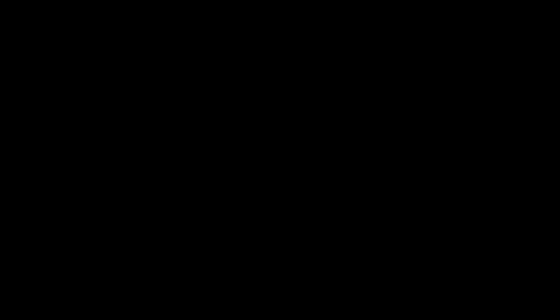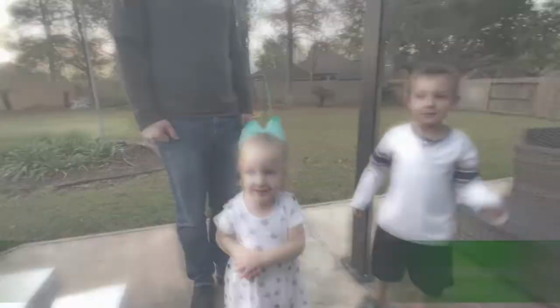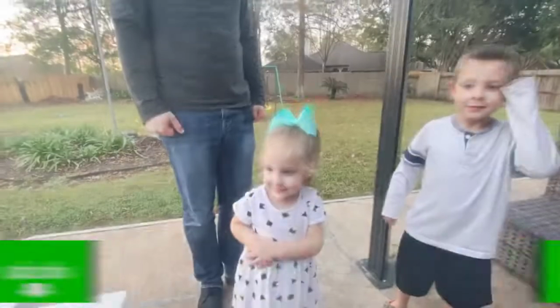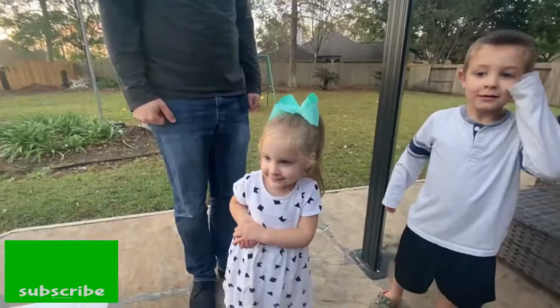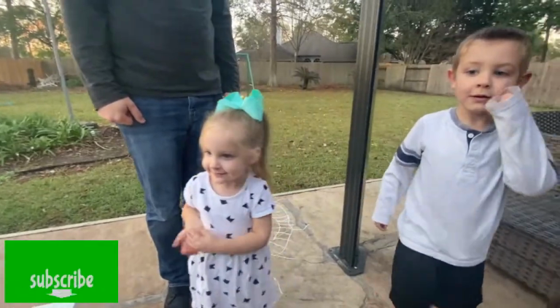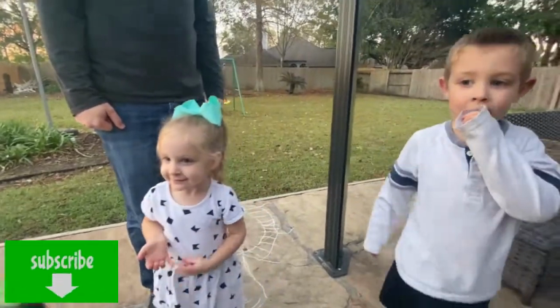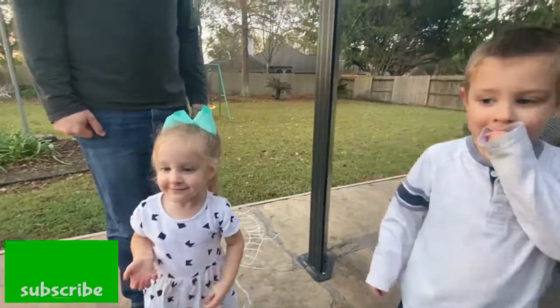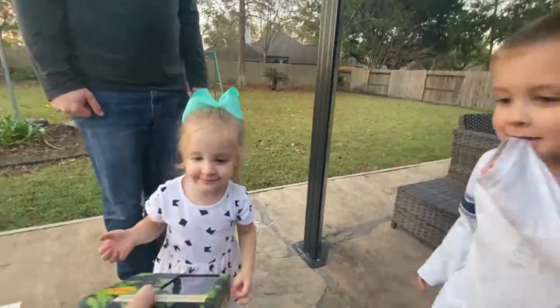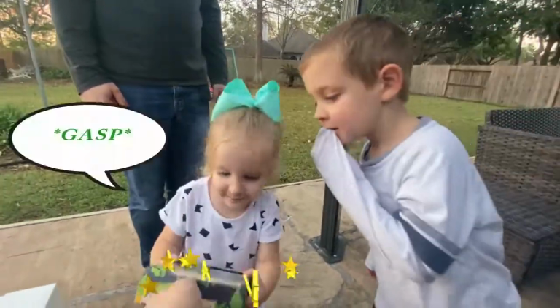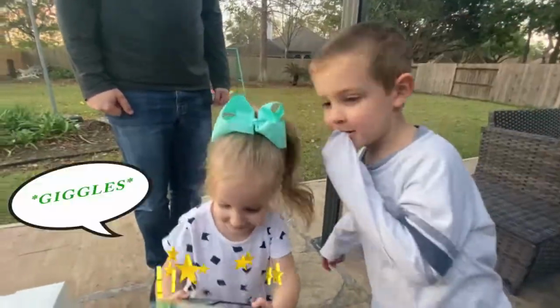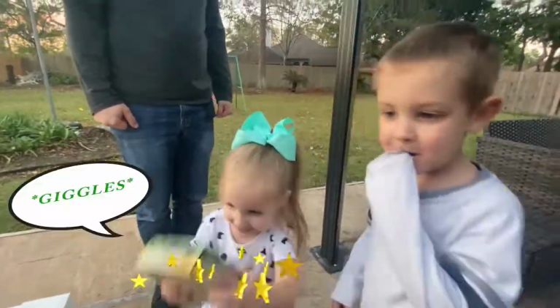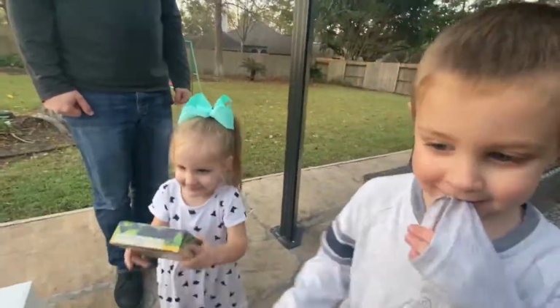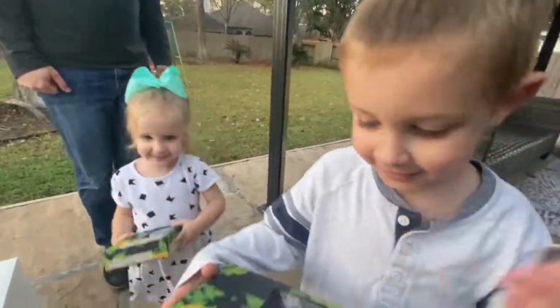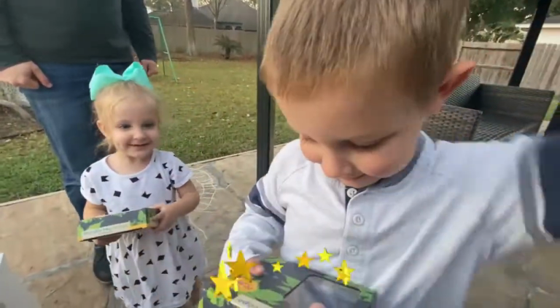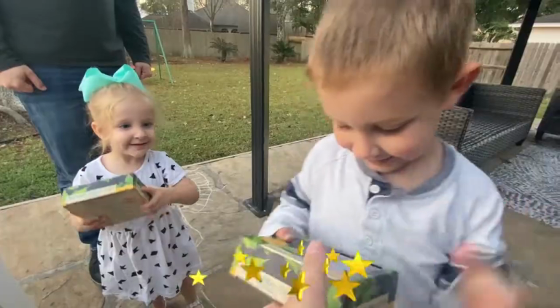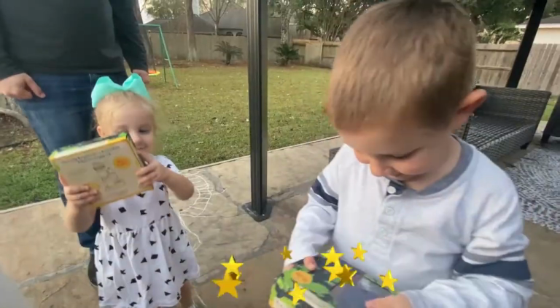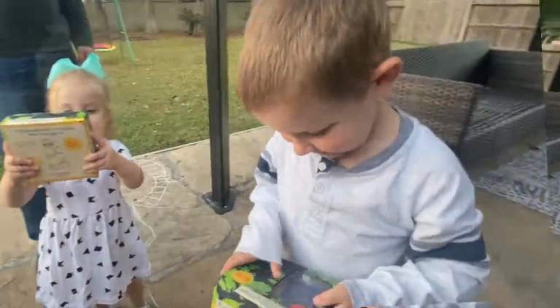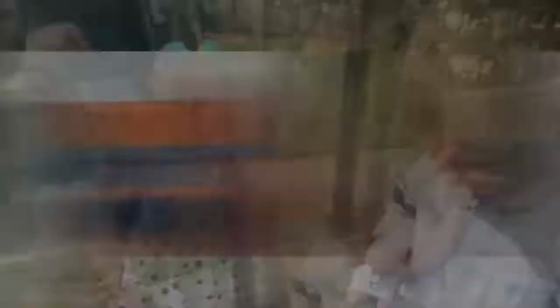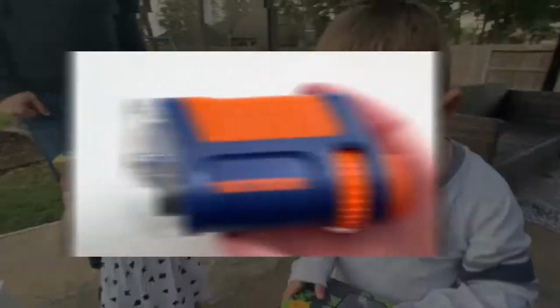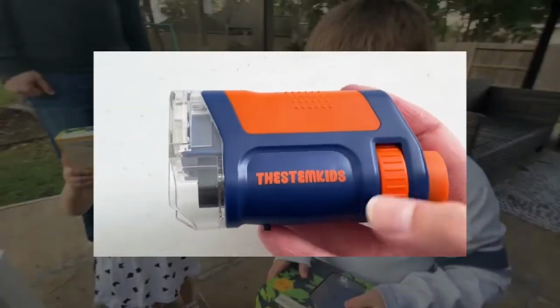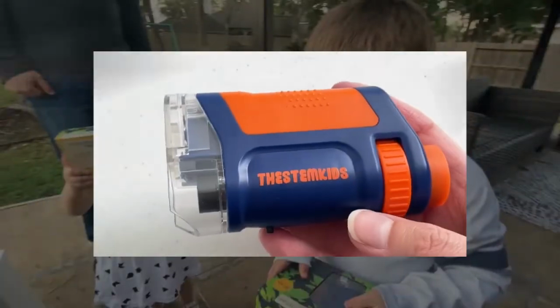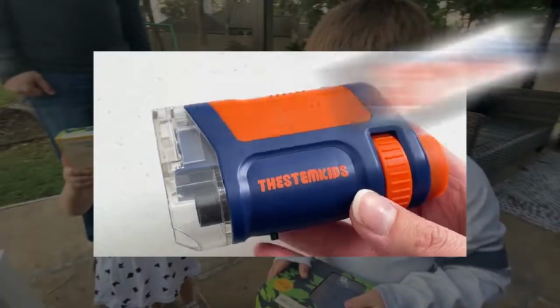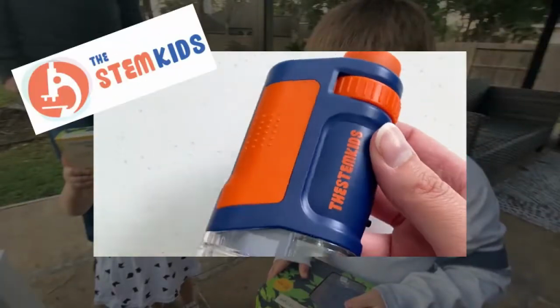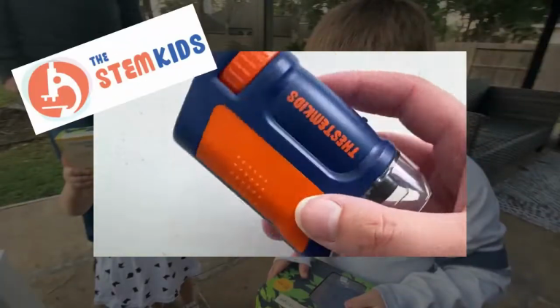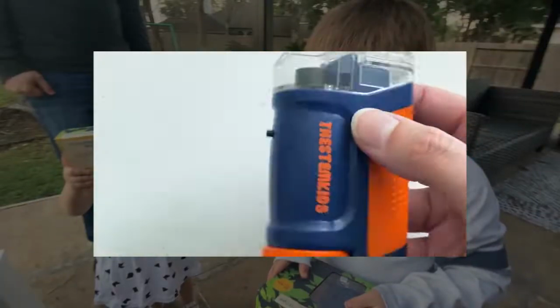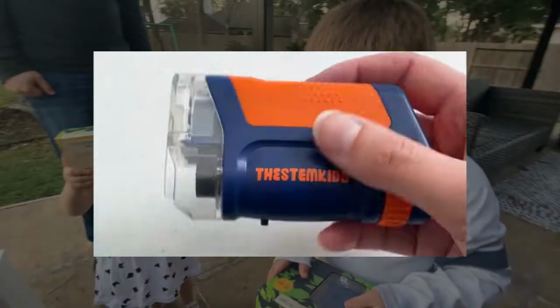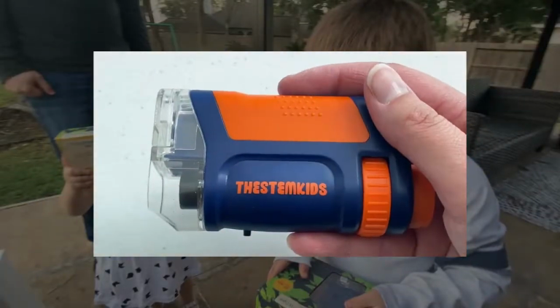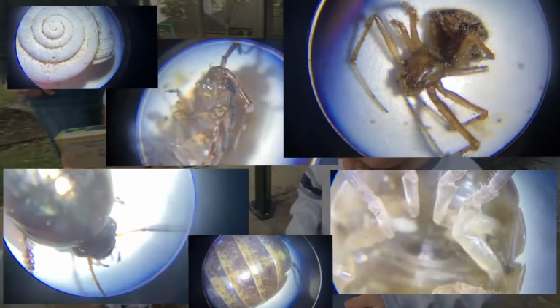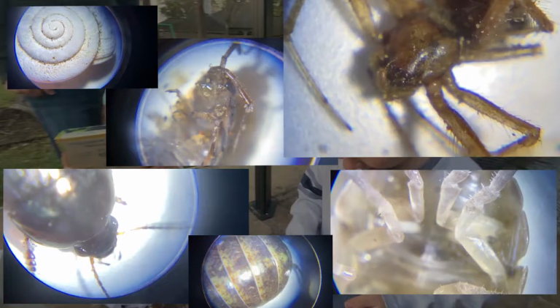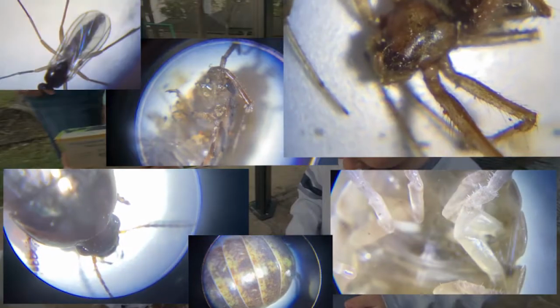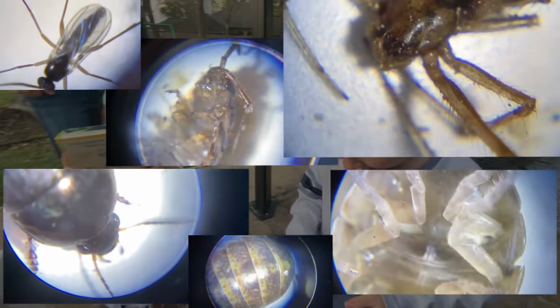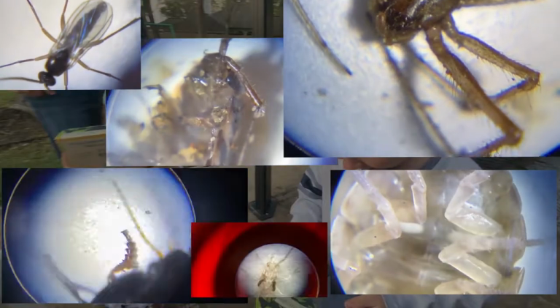You got a special toy! Look at that! On our bug hunt today, we're going to use the STEM Kids portable microscope to get a close look at all the bugs we find.